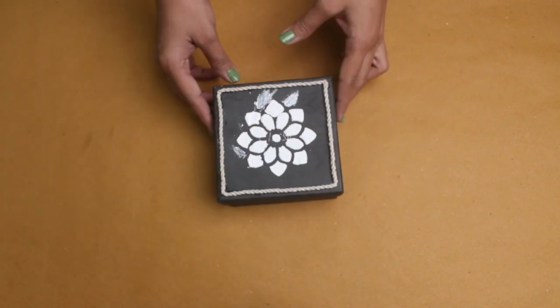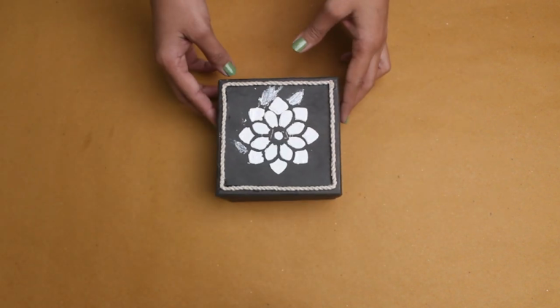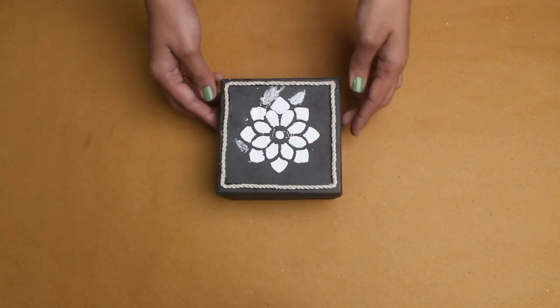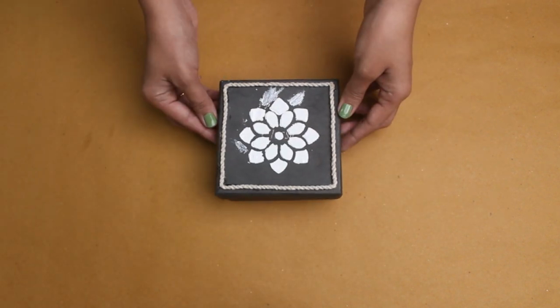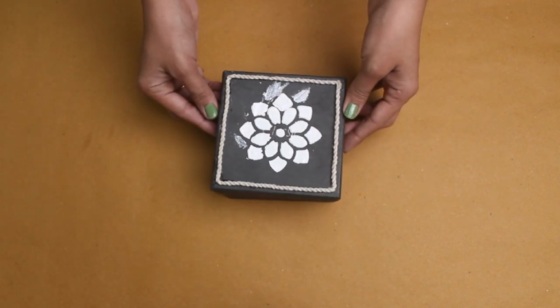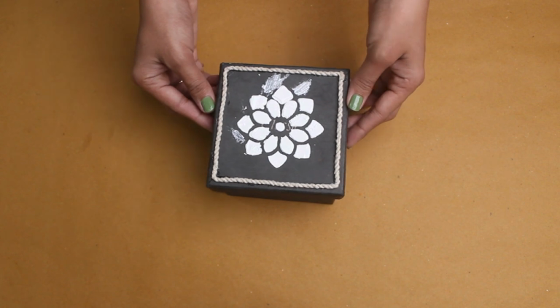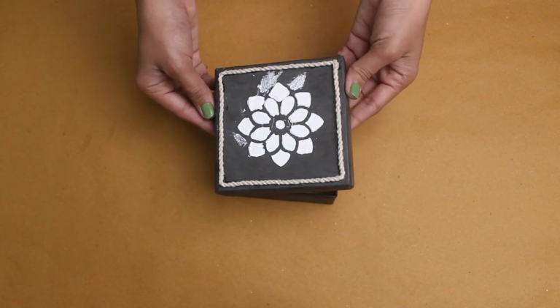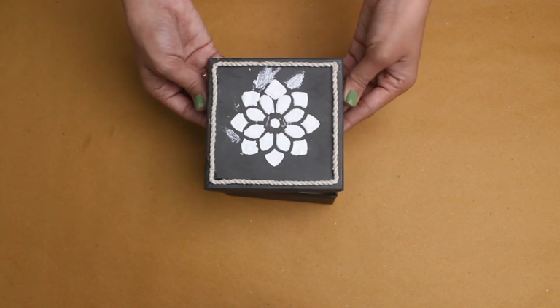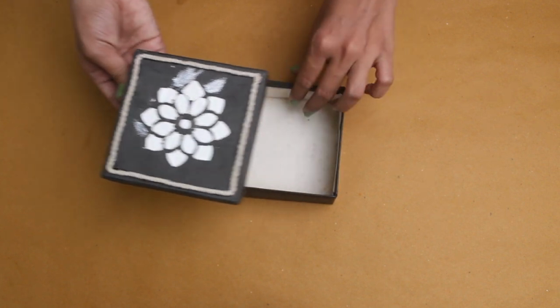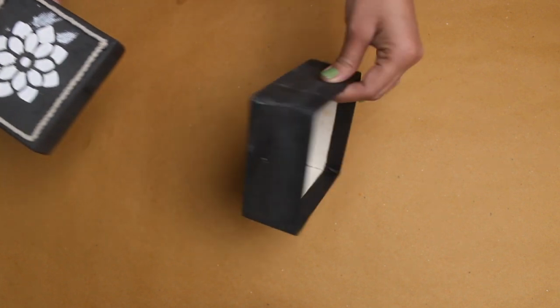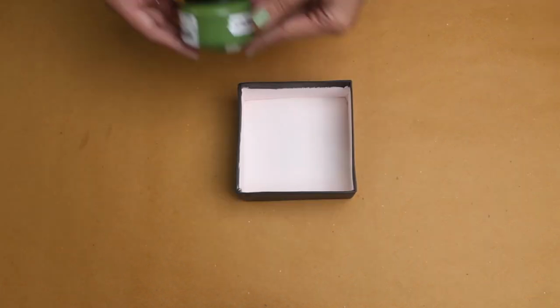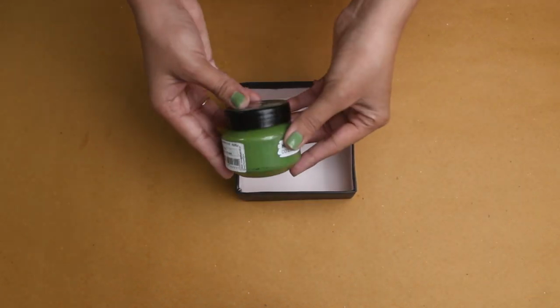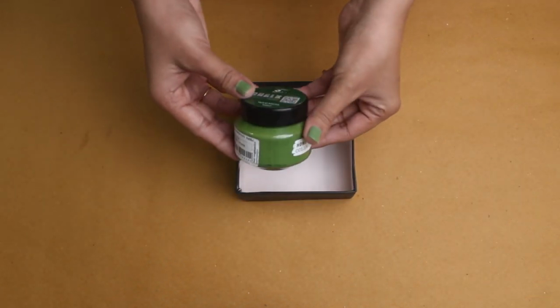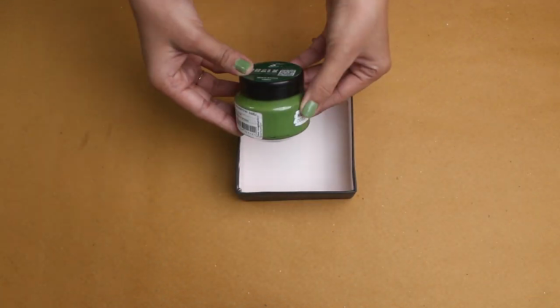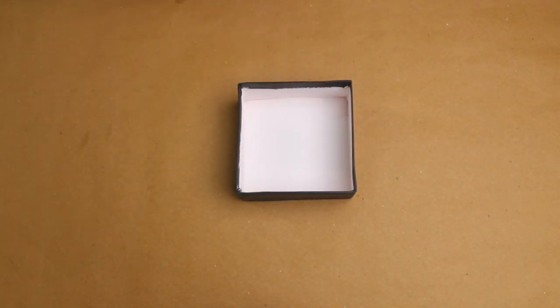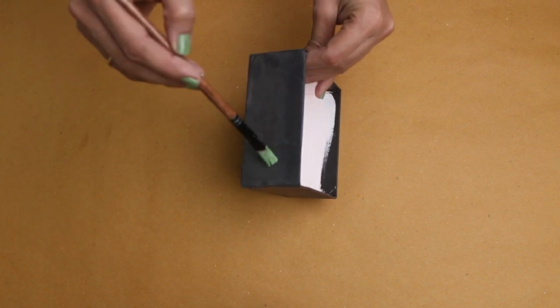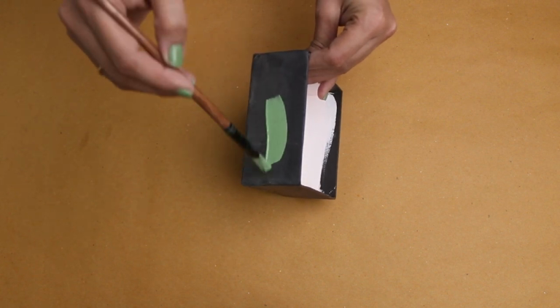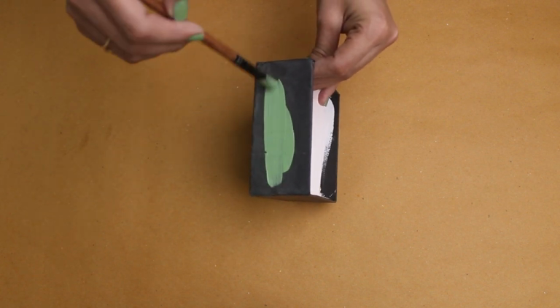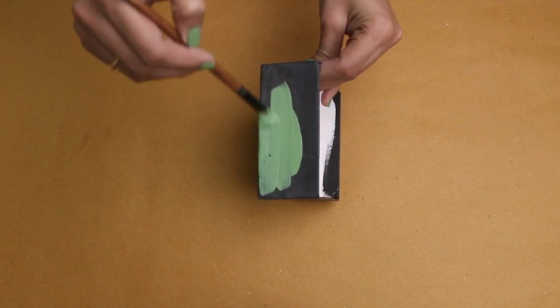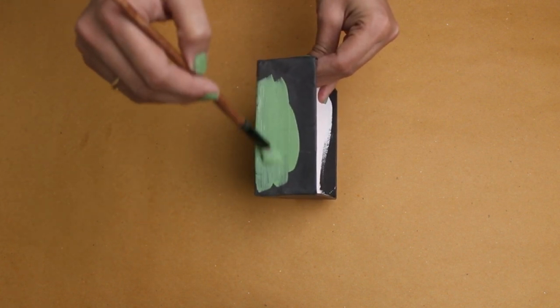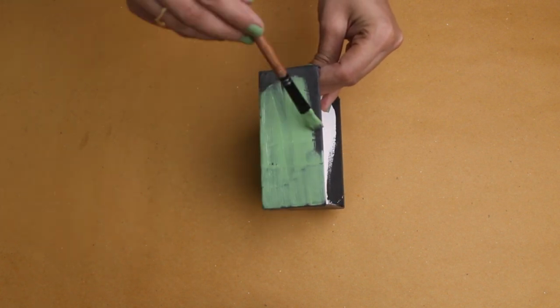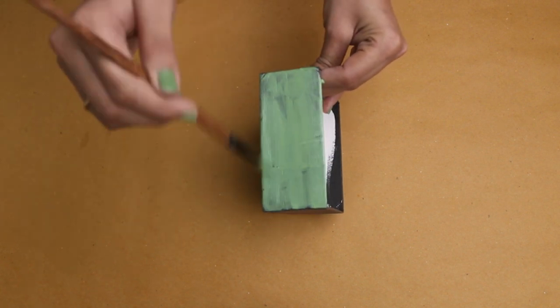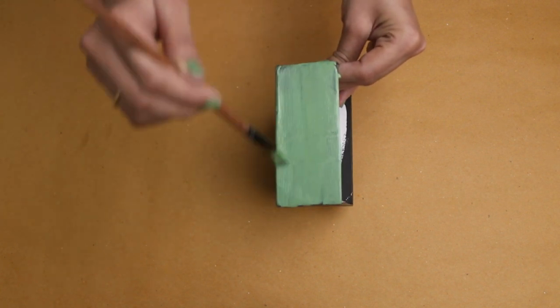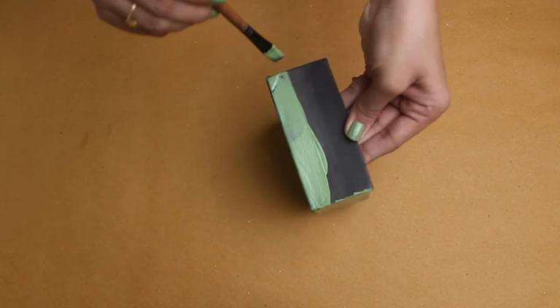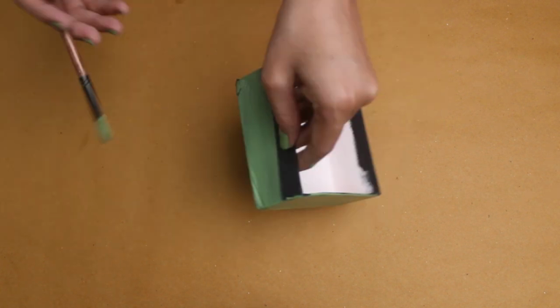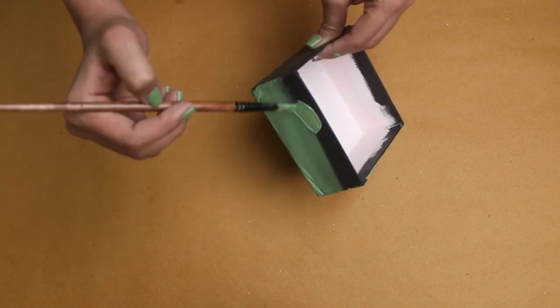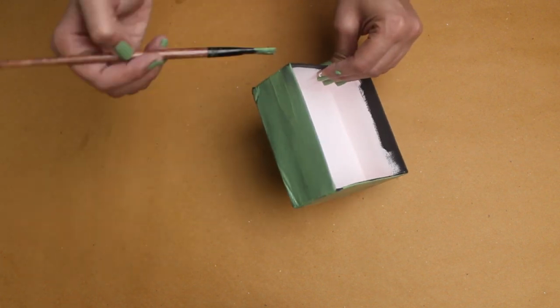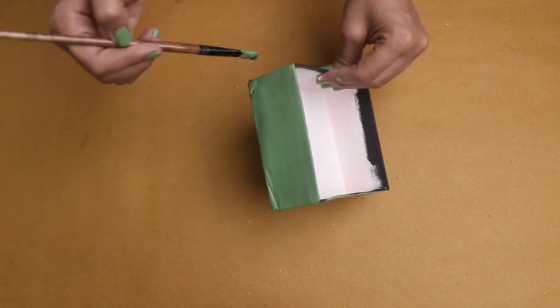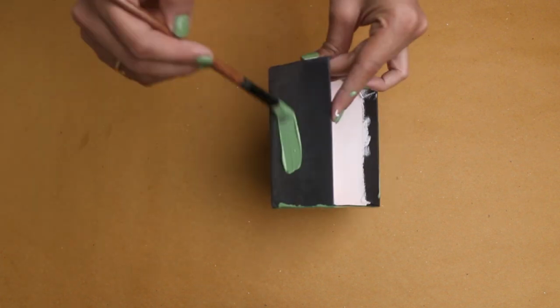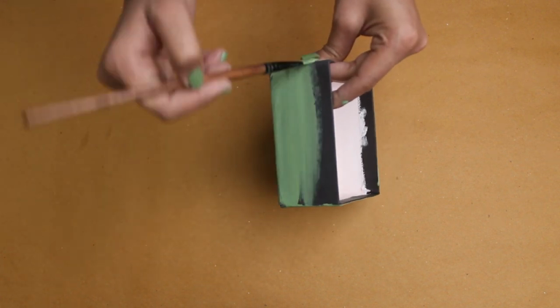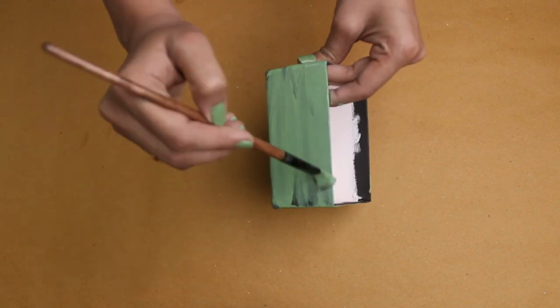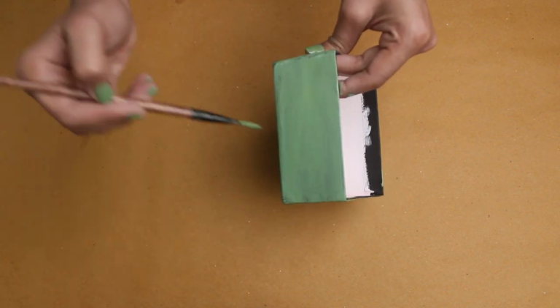Now we will paint it. For the bottom of the box, I will use green chalk paint and add a little white. For the inside of the box, I will use blue paint, and I'll also add some white to mix the same color.